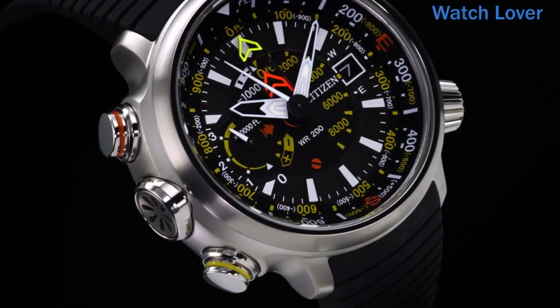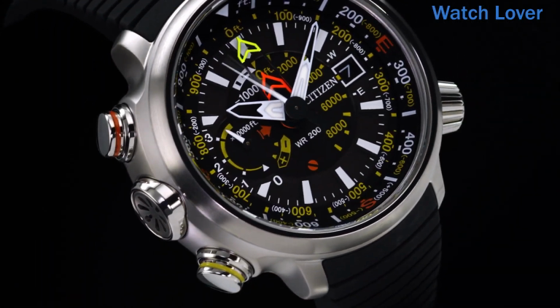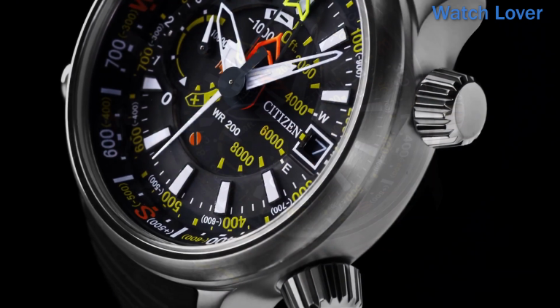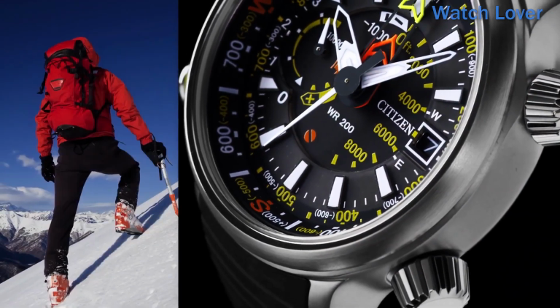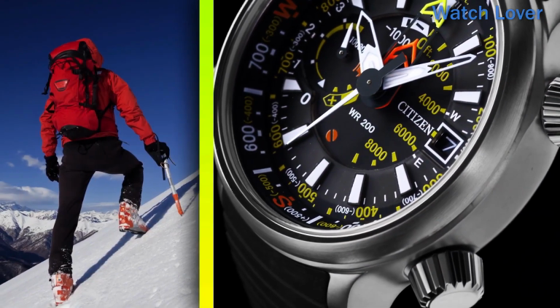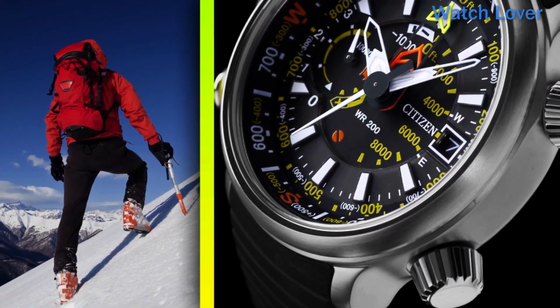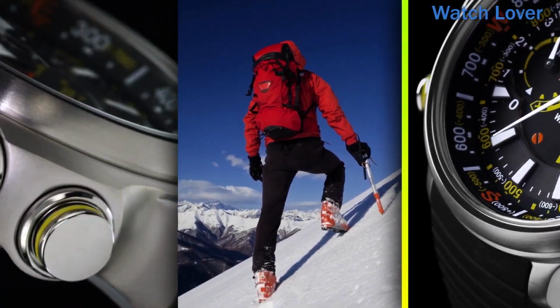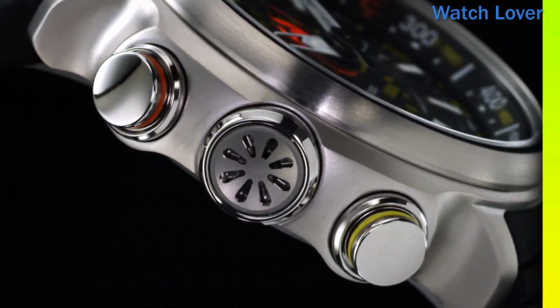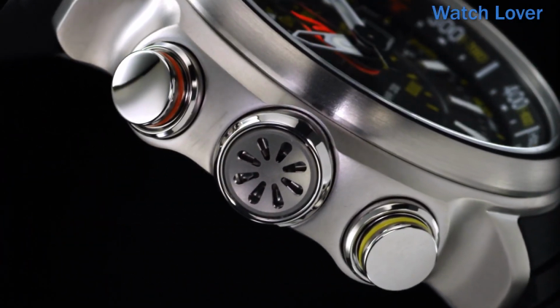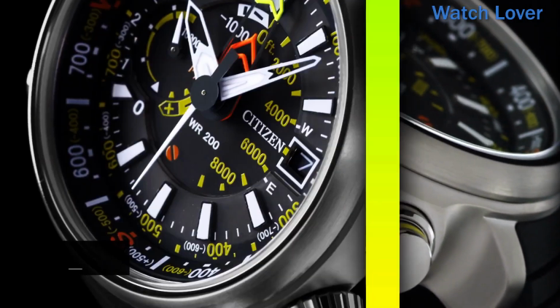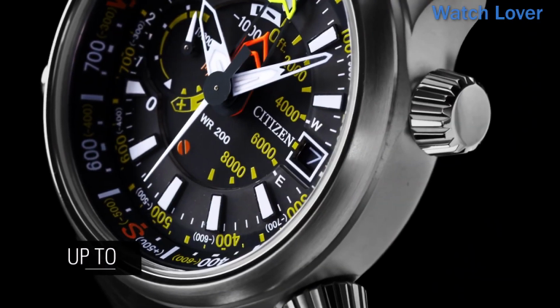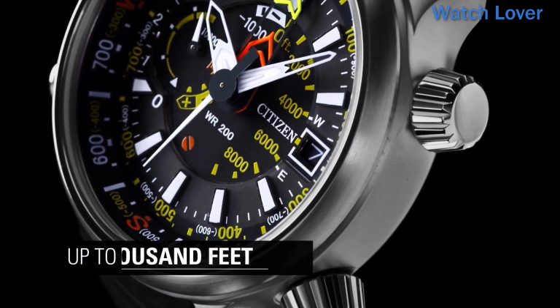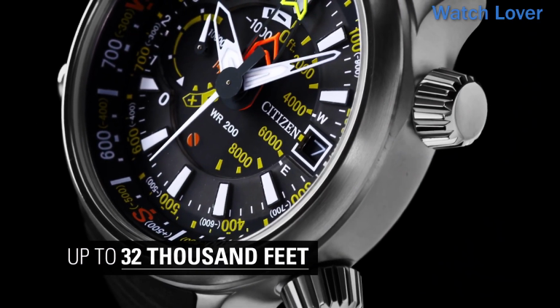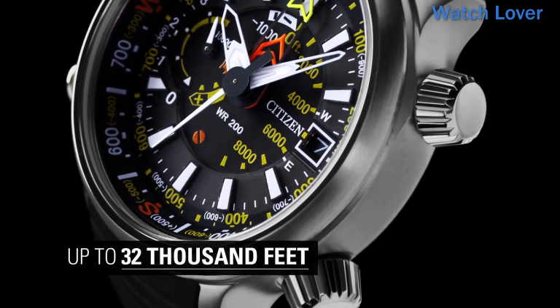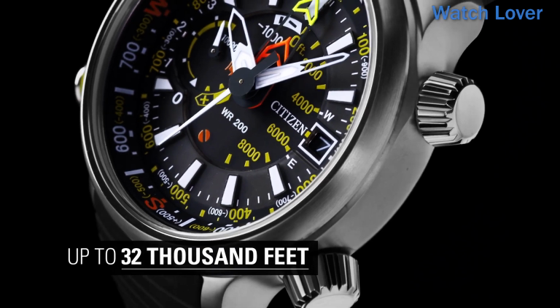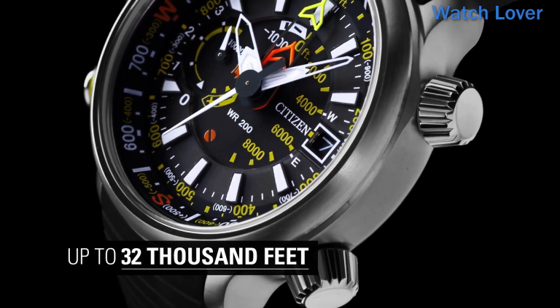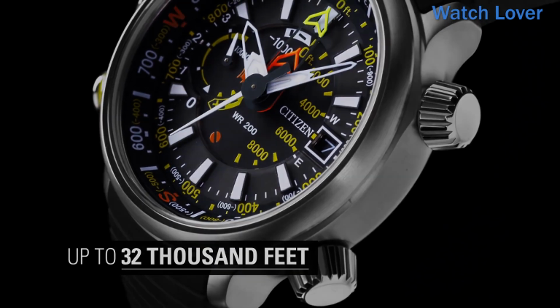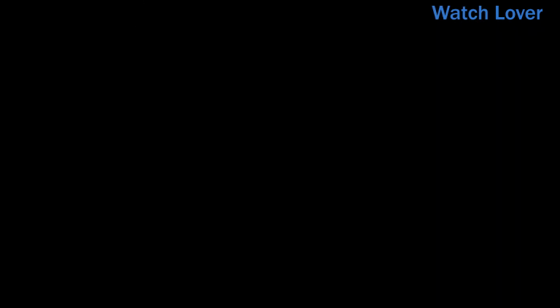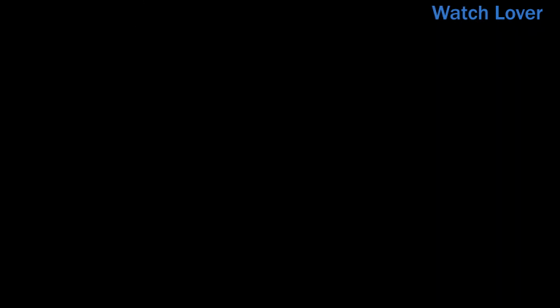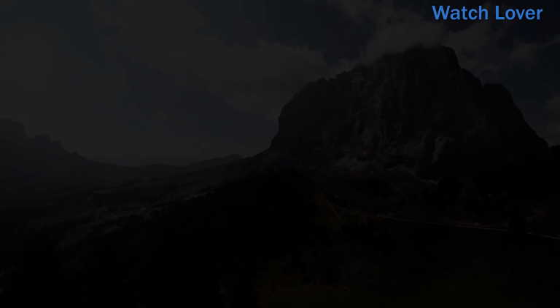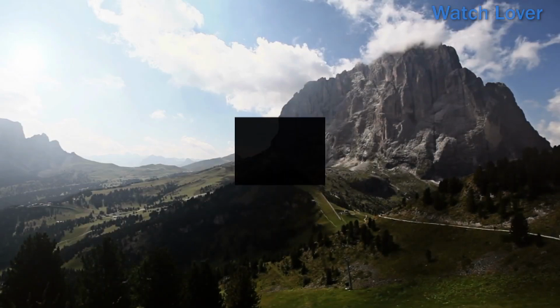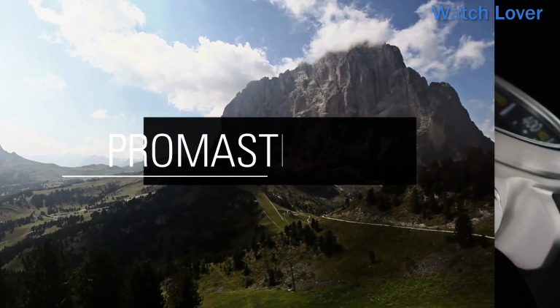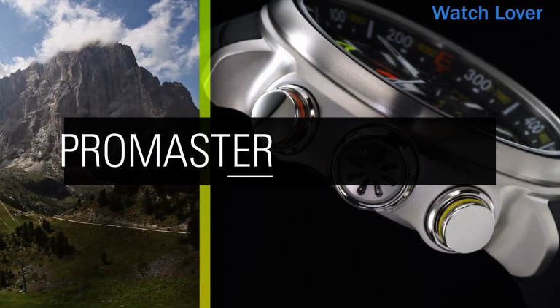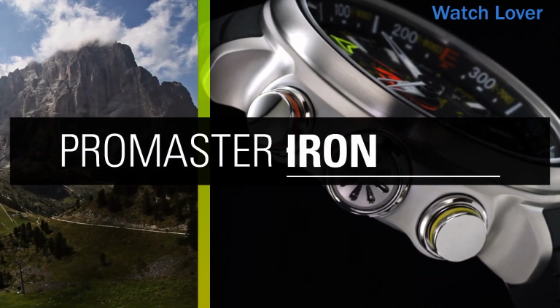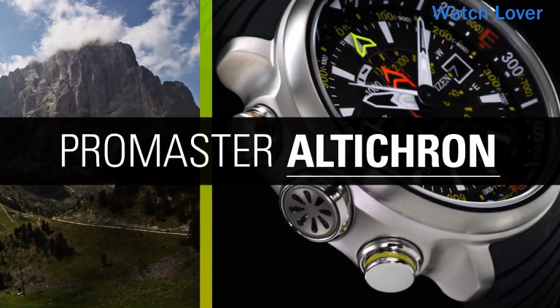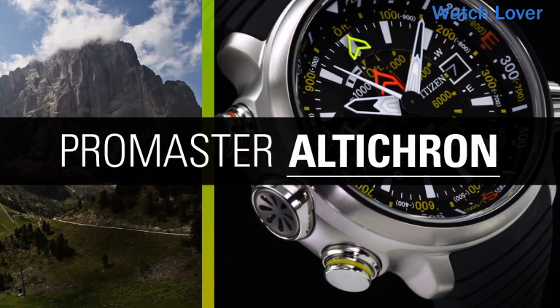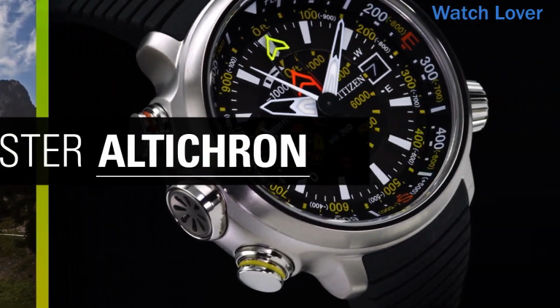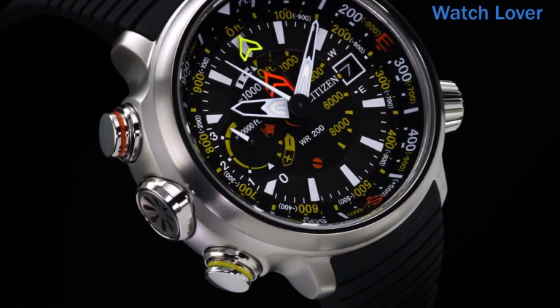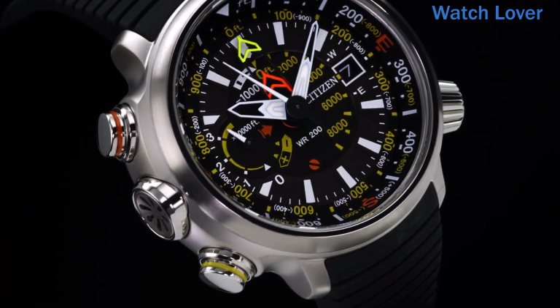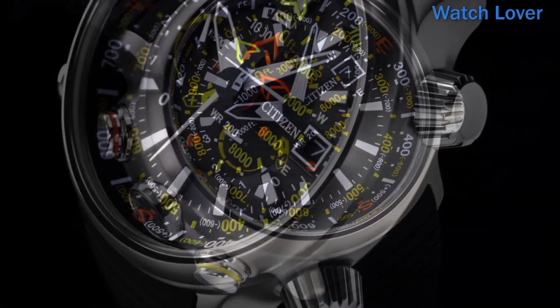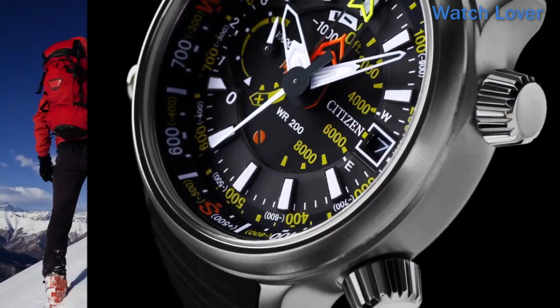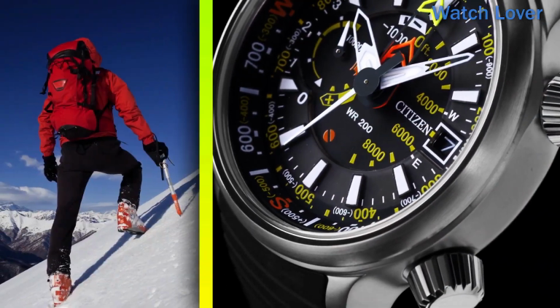Imperial altimeter at 9H position. Sub-altimeter. Compass, power reserve, plus/minus 15 seconds per month. Altimeter range: -1000ft to 32,000ft. Altimeter adjusting function: plus/minus 300 per 12.5. Electronic compass function. Date.